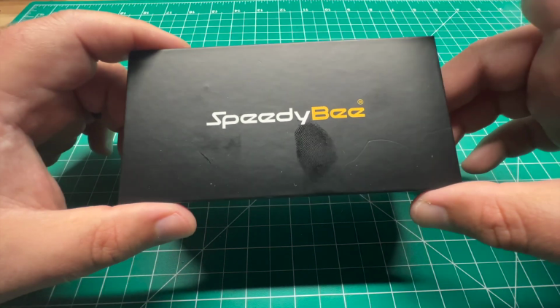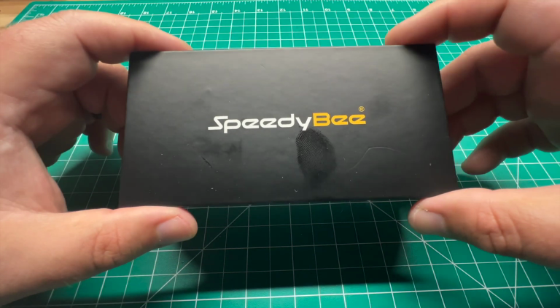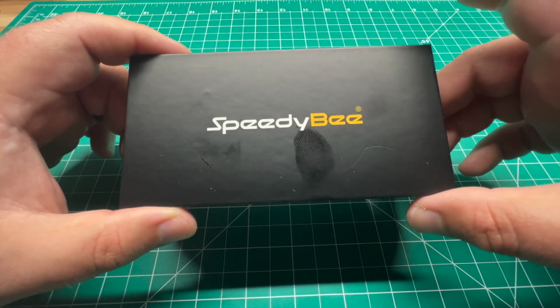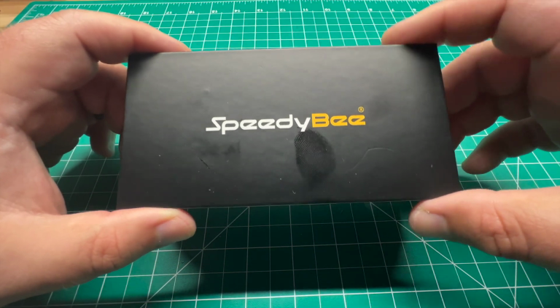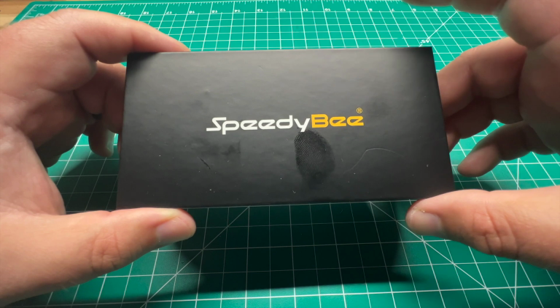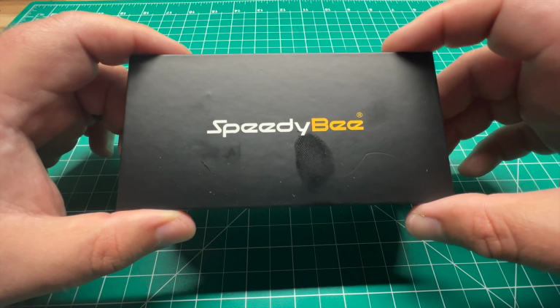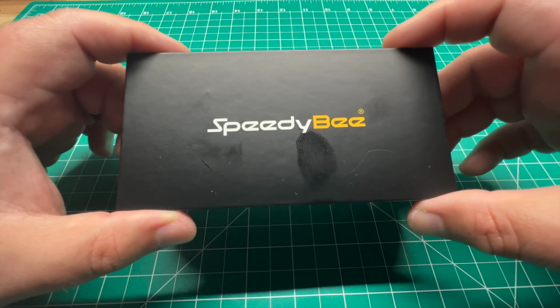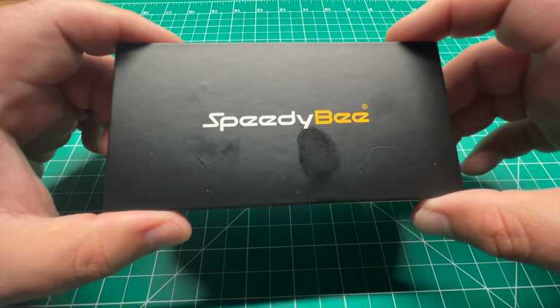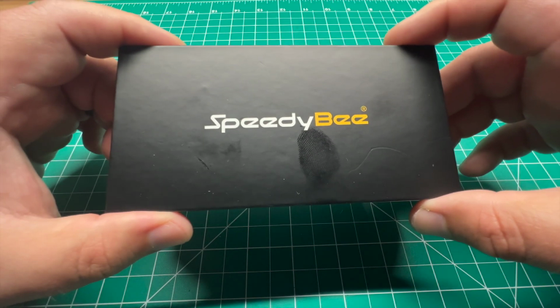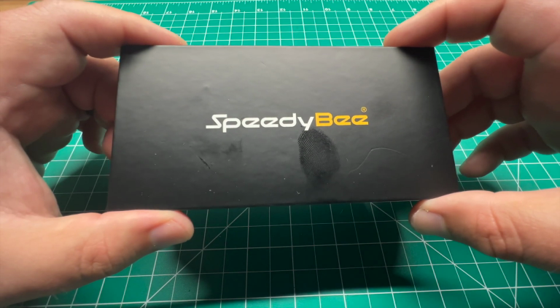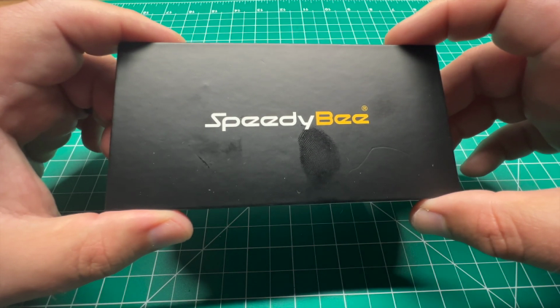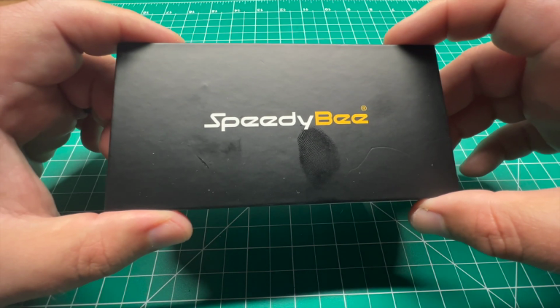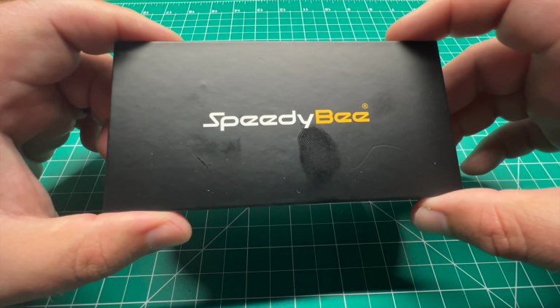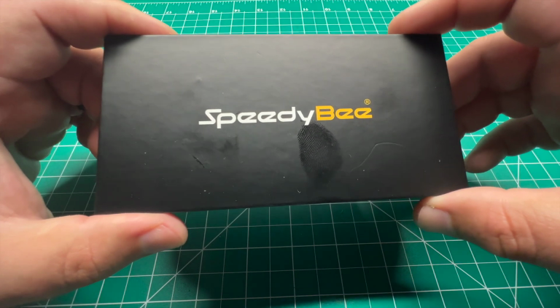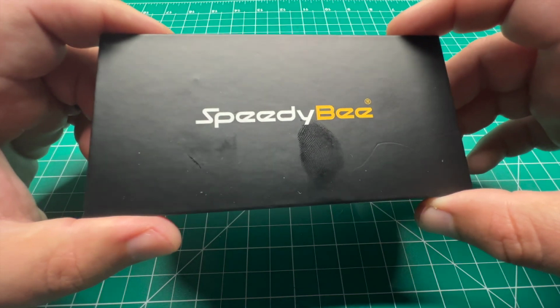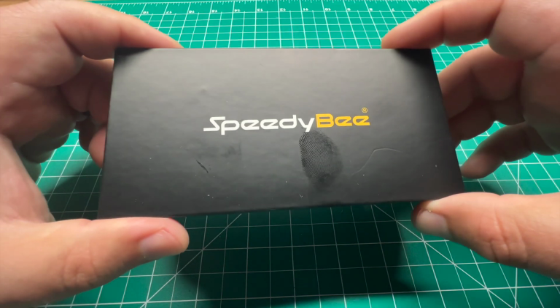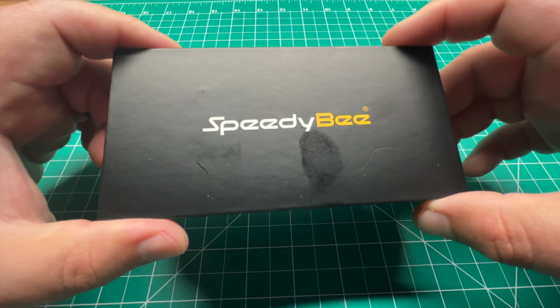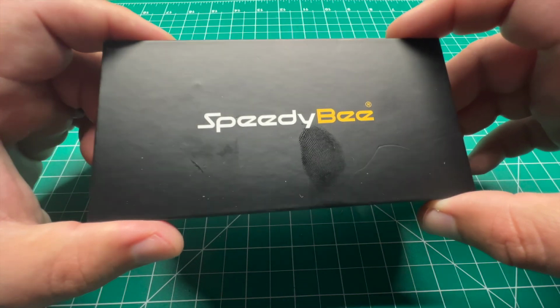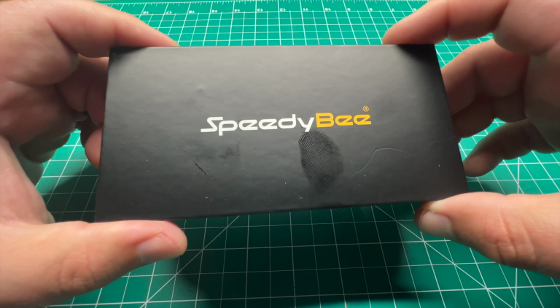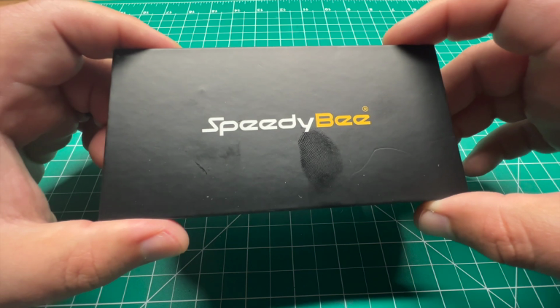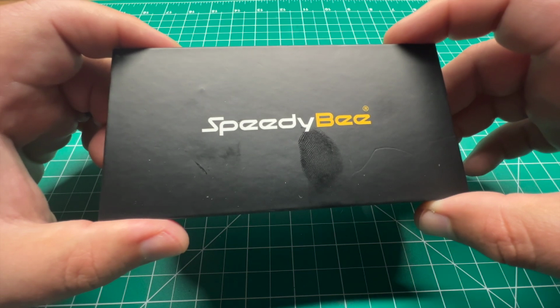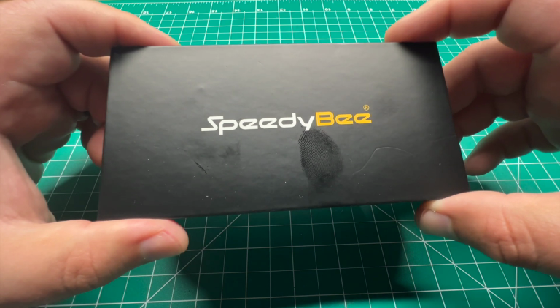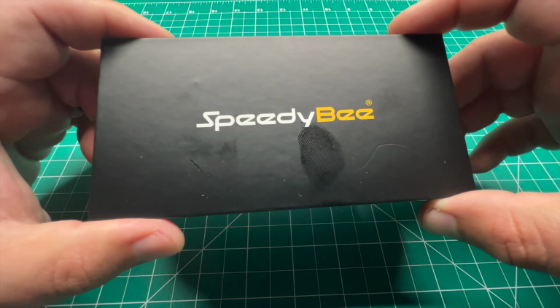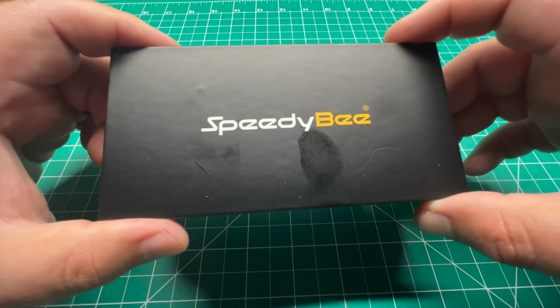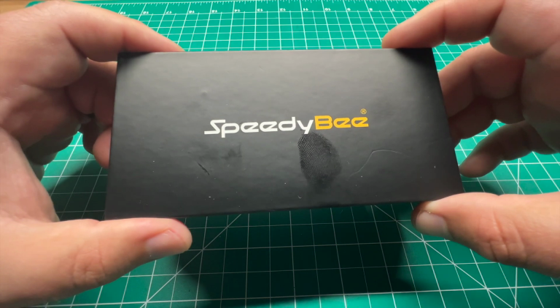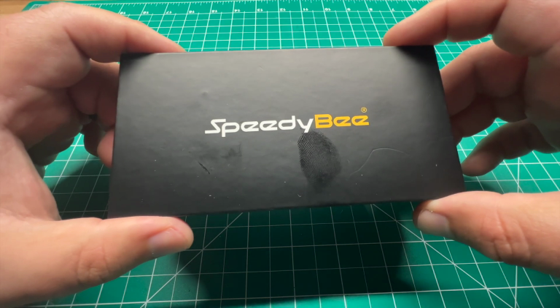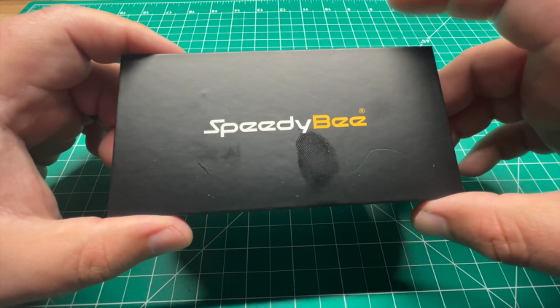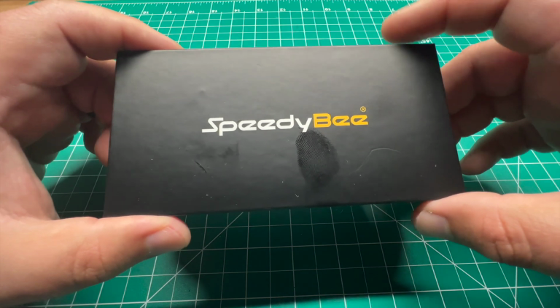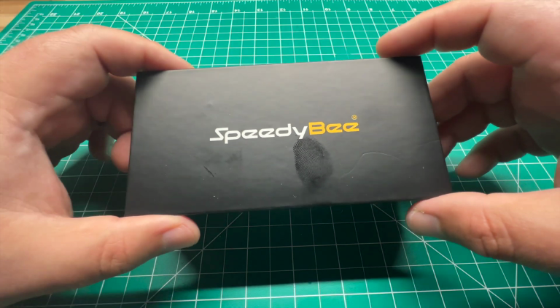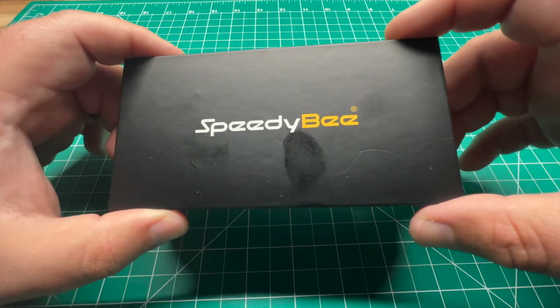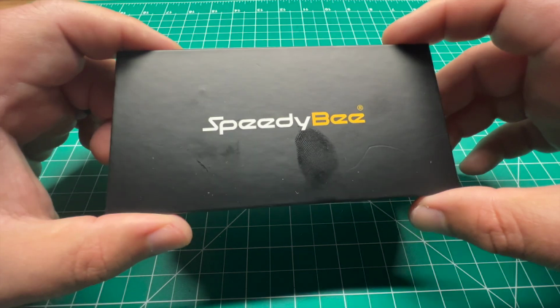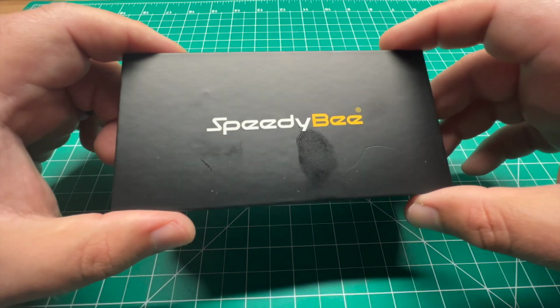I picked this SpeedyBee up as well as a Diatone Mamba F722. That review will be coming to the channel shortly as well, but today we're going to be looking into the SpeedyBee.